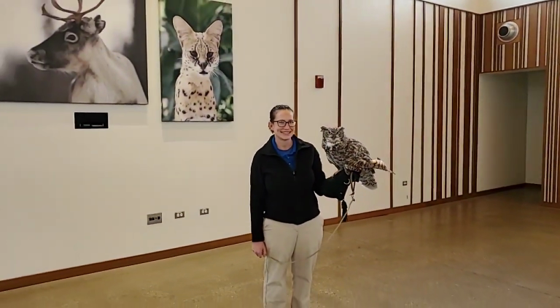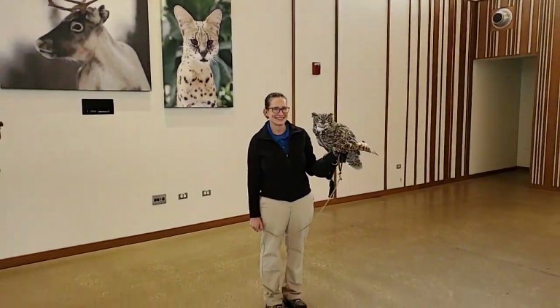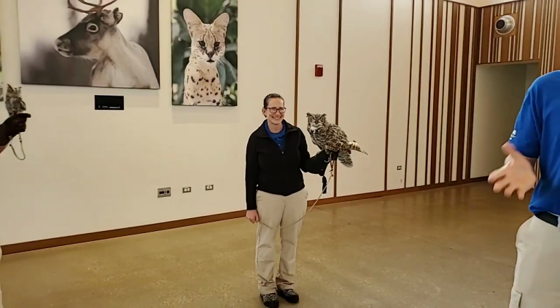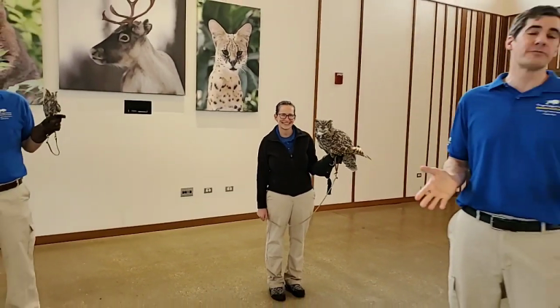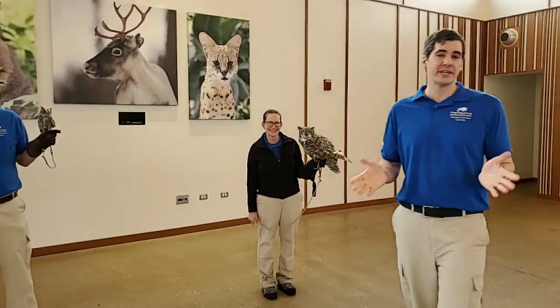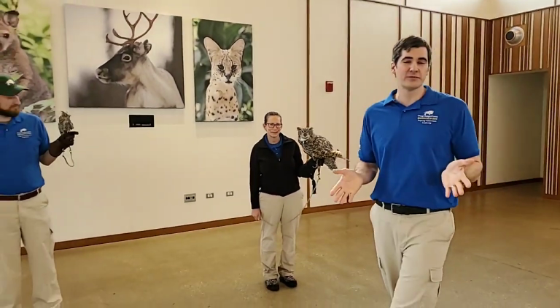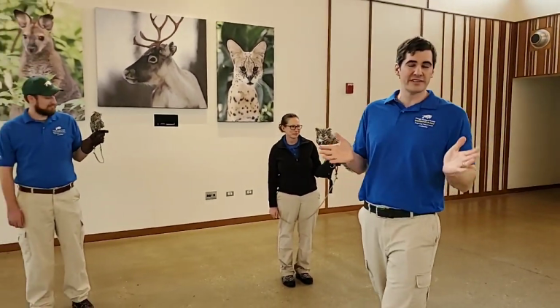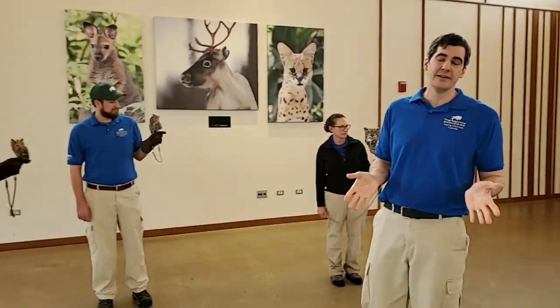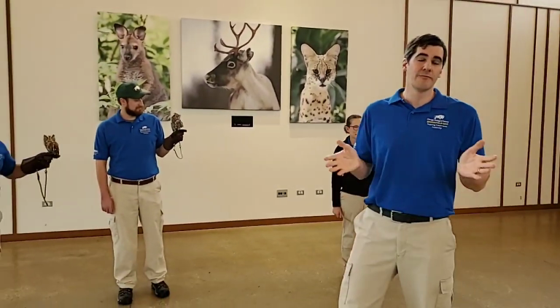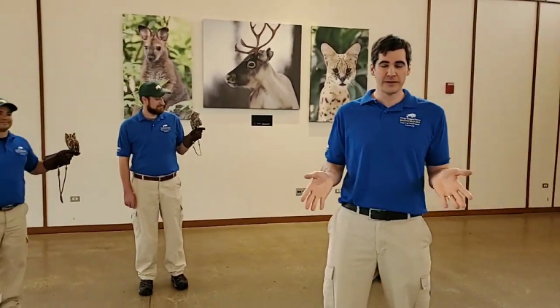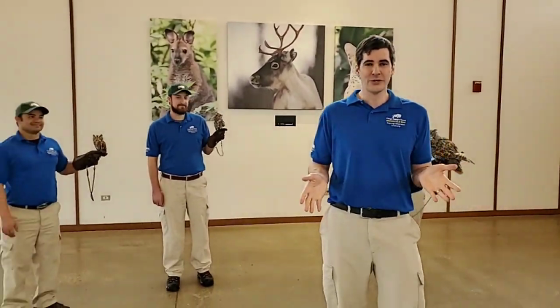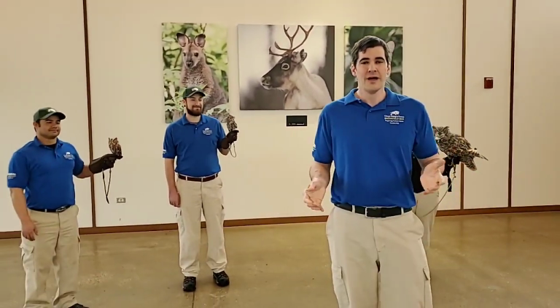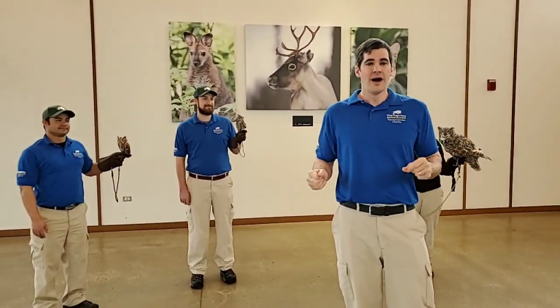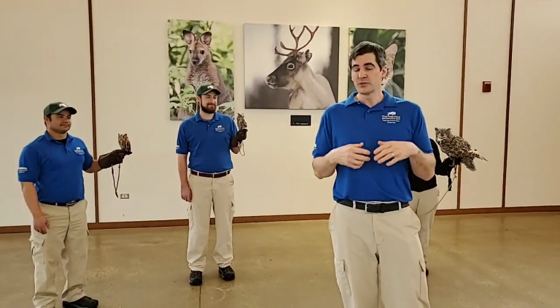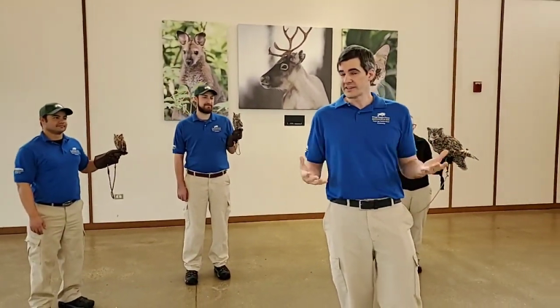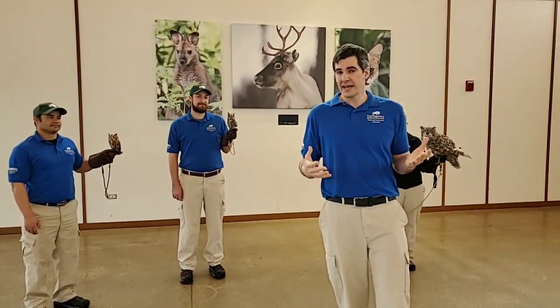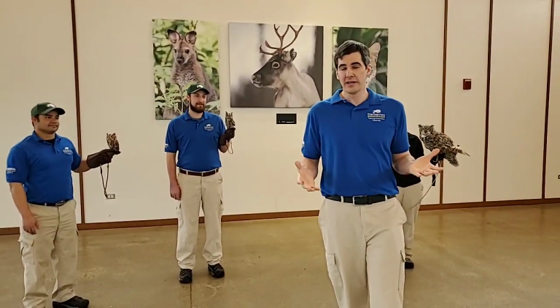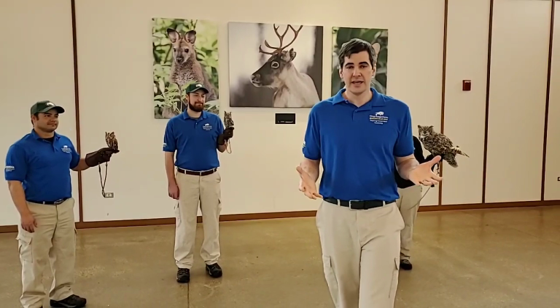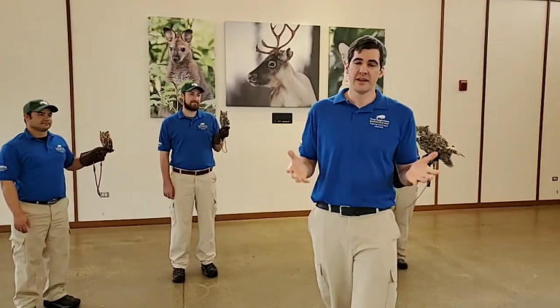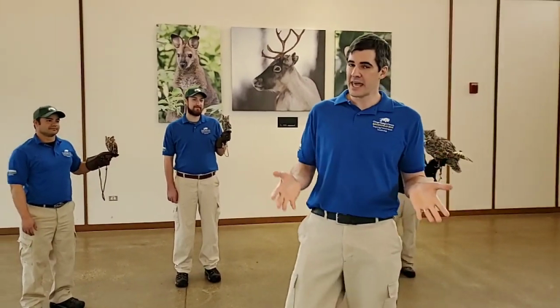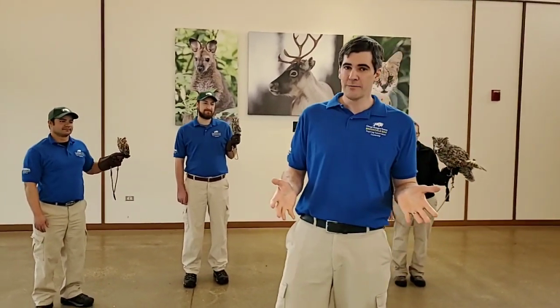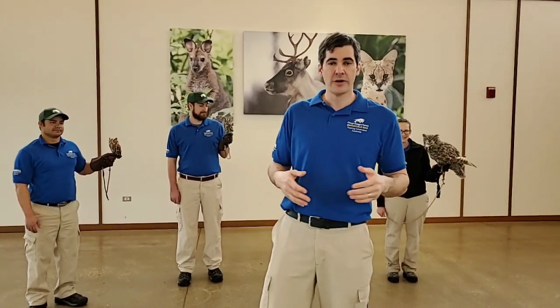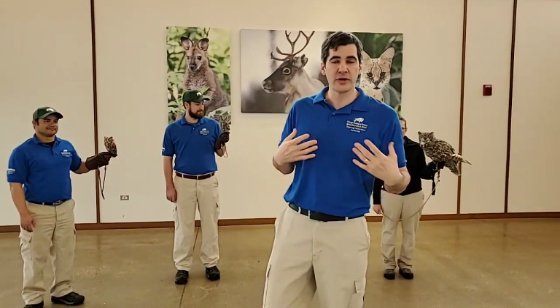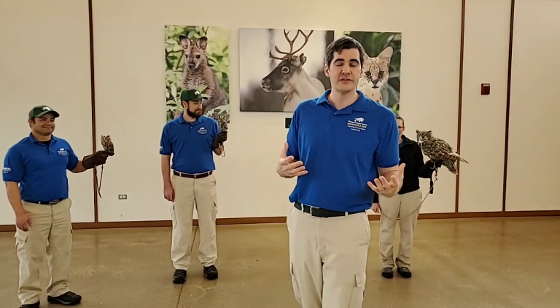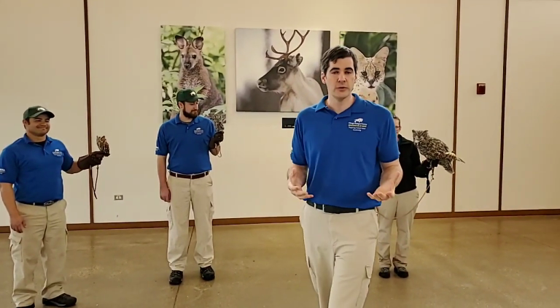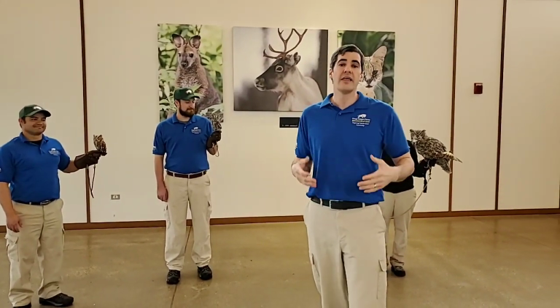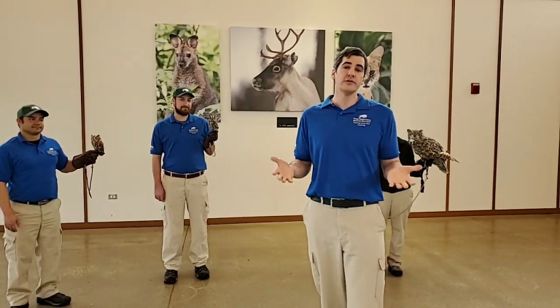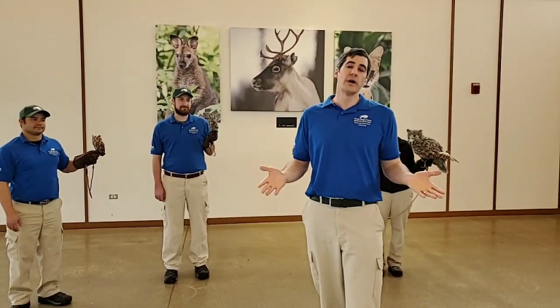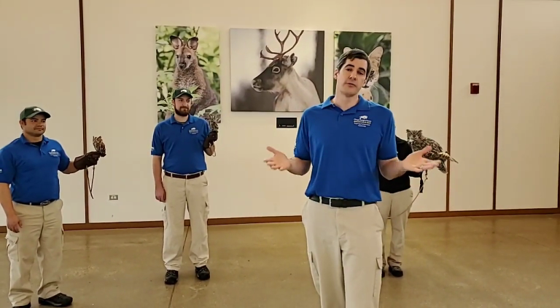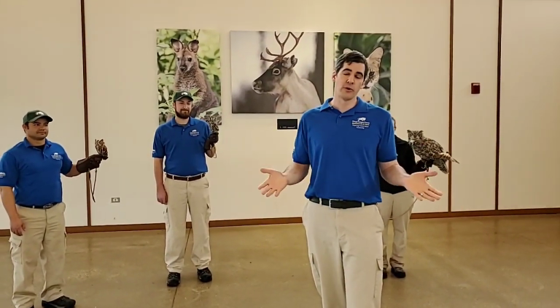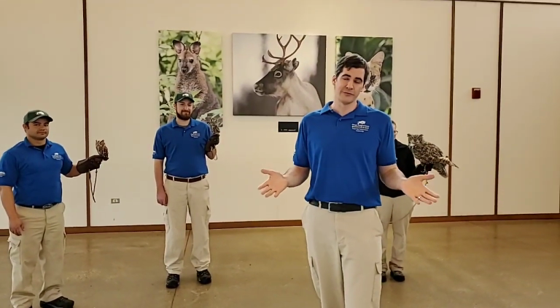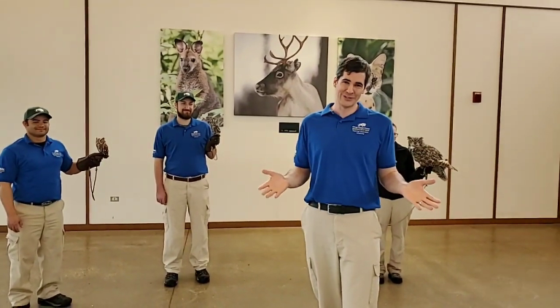Thank you guys so much for visiting with us once again at Brookfield Zoo. Join us again next Monday at 11 a.m. for another Bringing the Zoo to You. And thank you so much for supporting Brookfield Zoo.